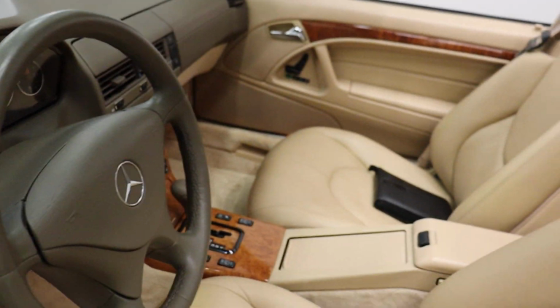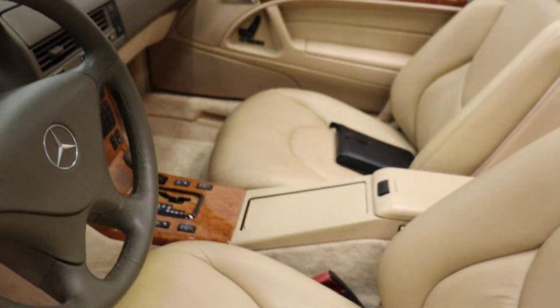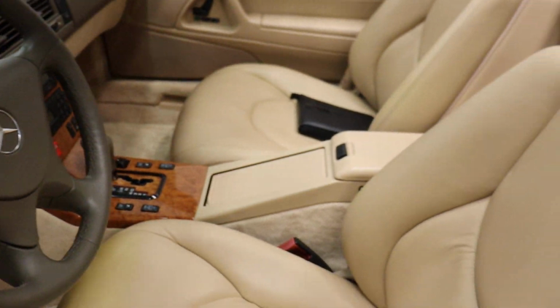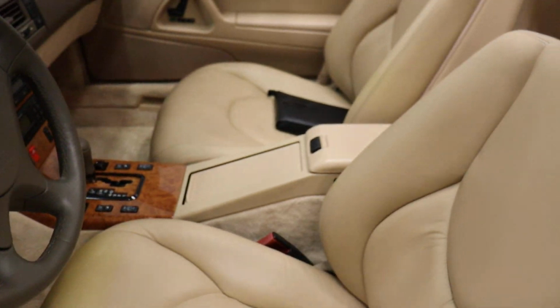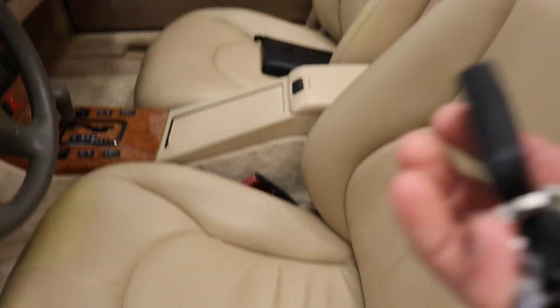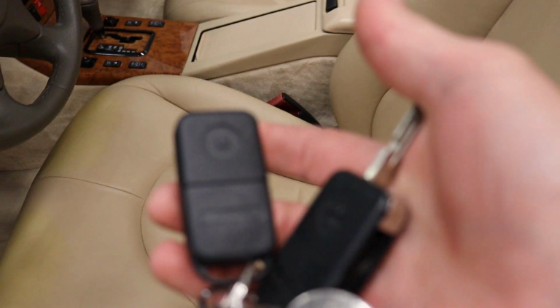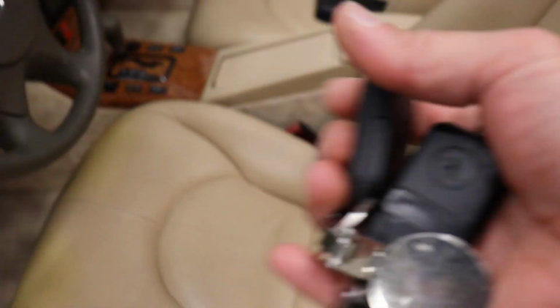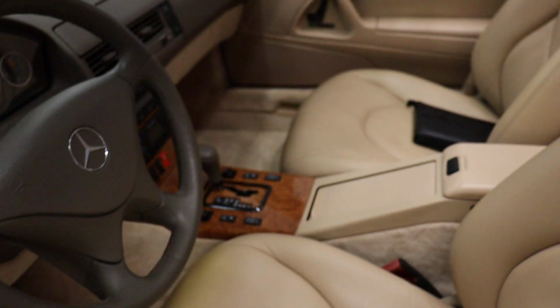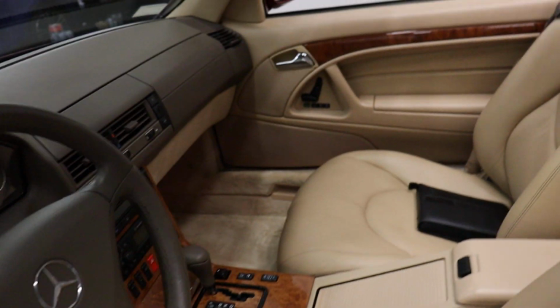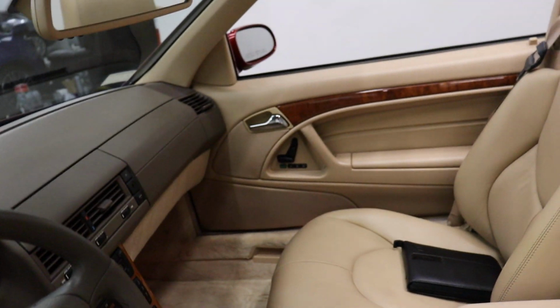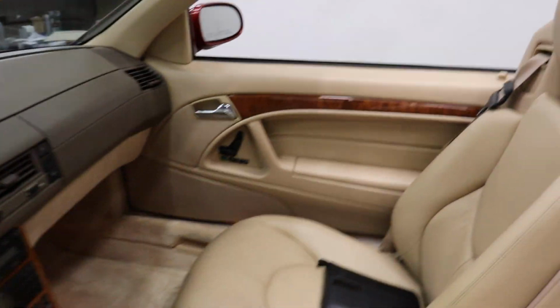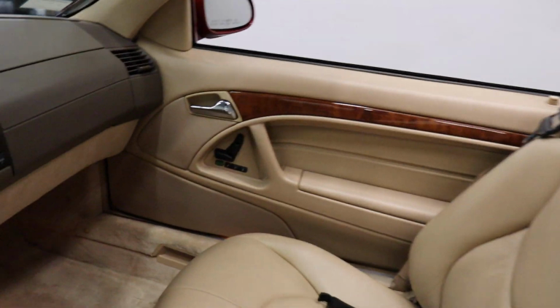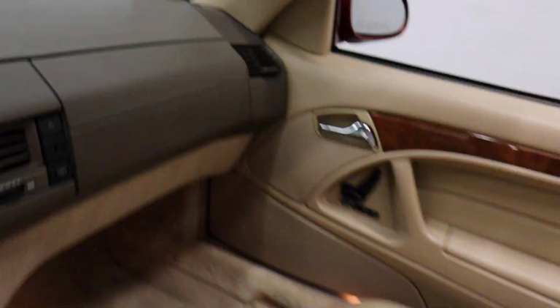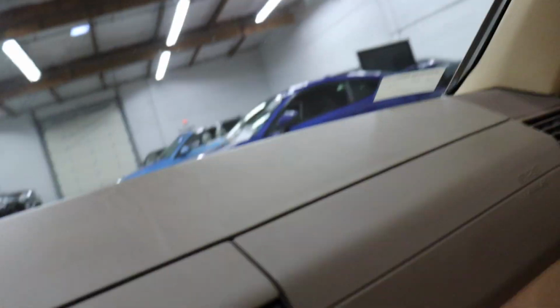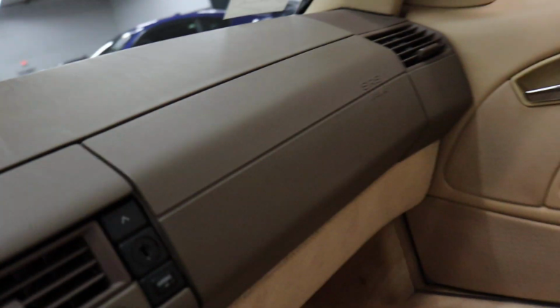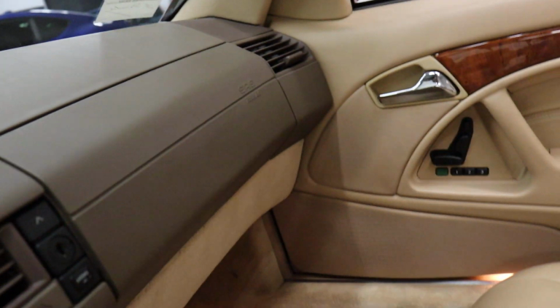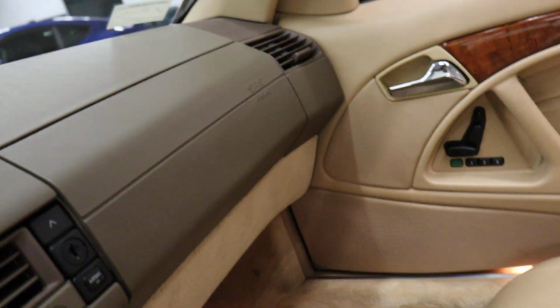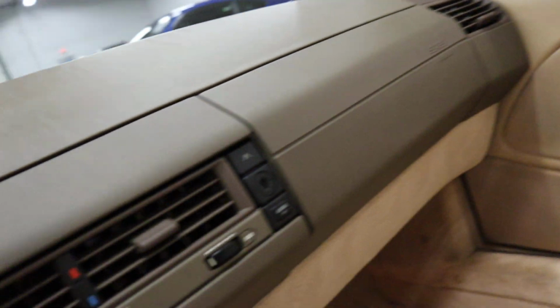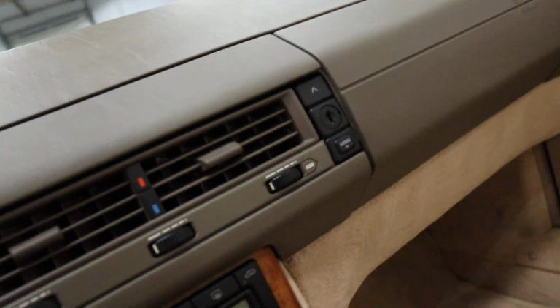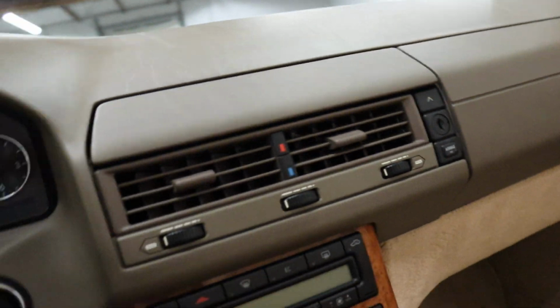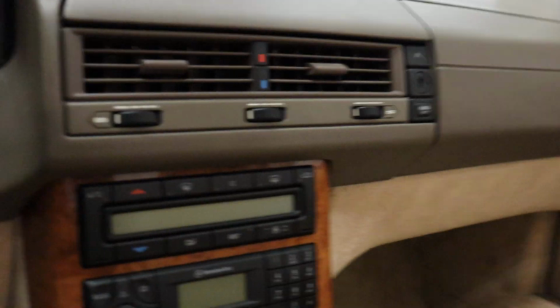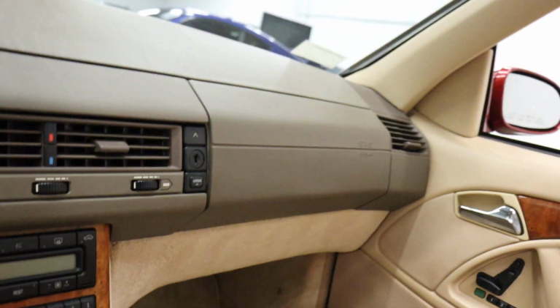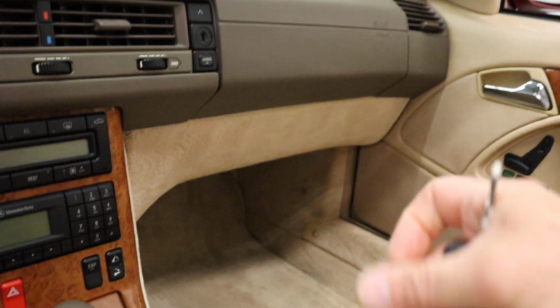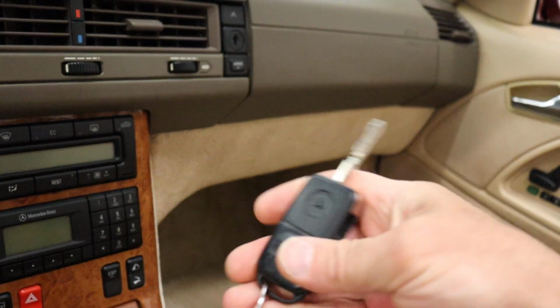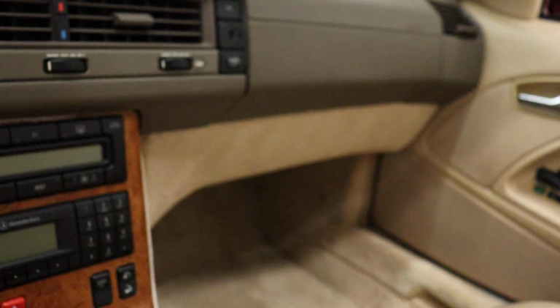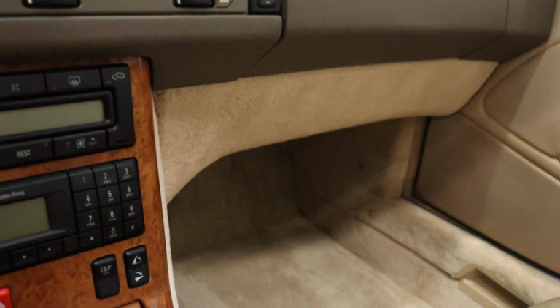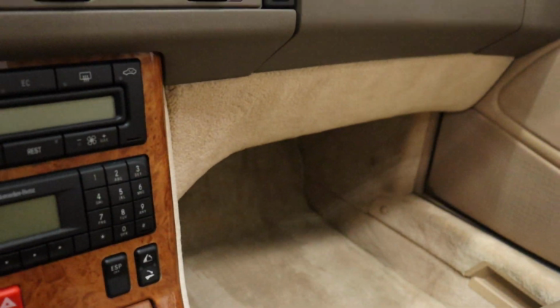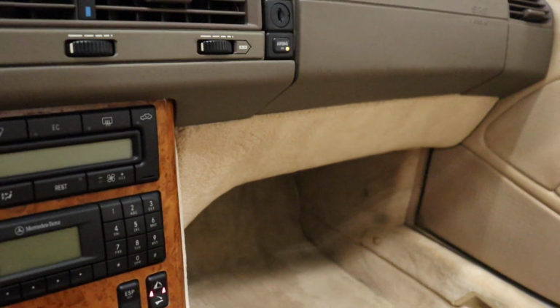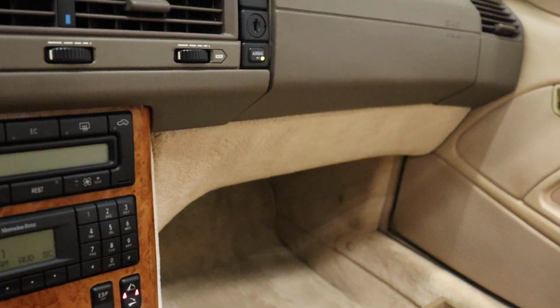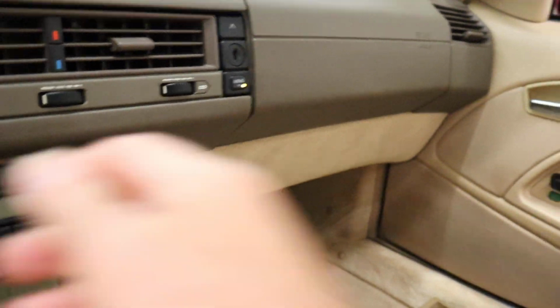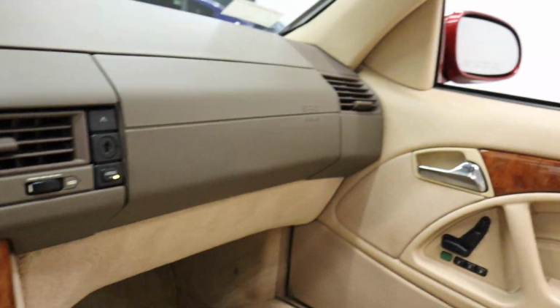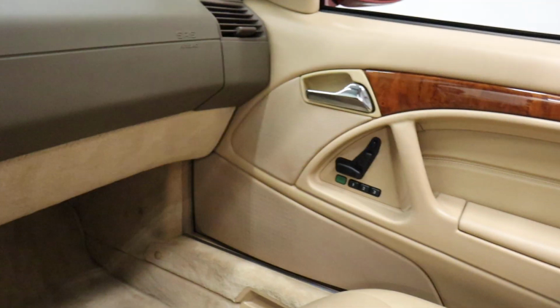I've got two master keys right here. I'll start the car — going to go through all the interior stuff and then the last thing I'll do is close the top just so you can see its operation. Starts right up.